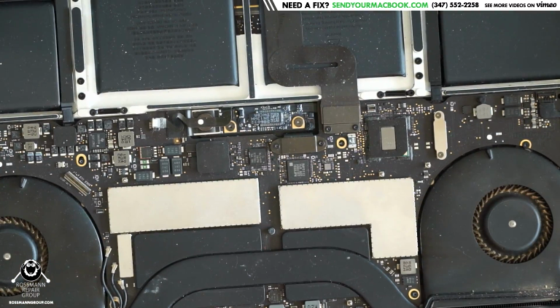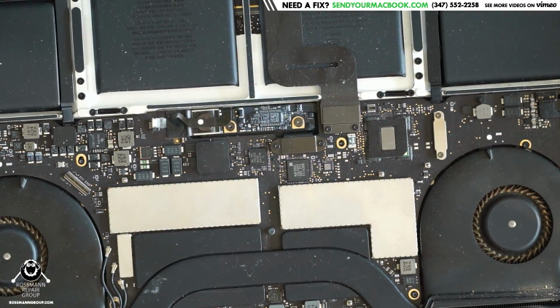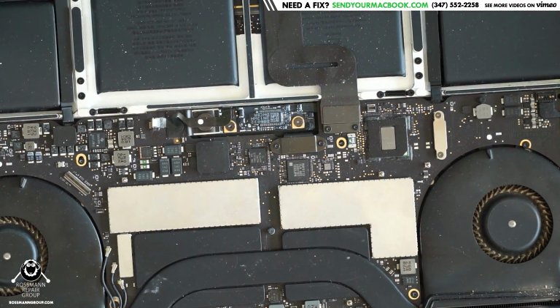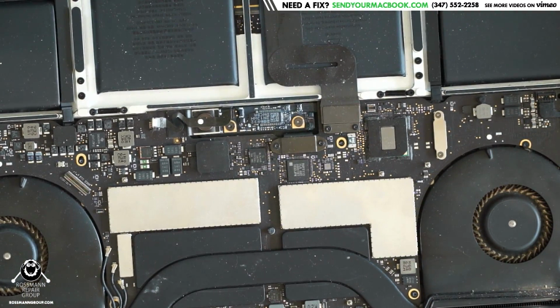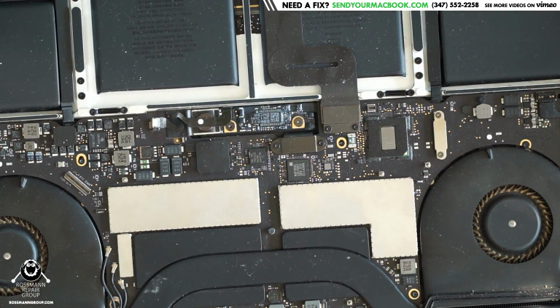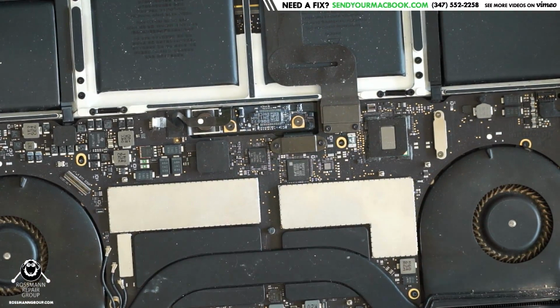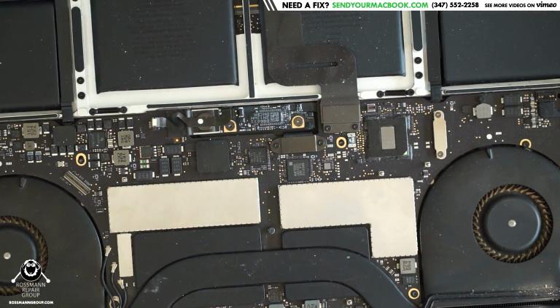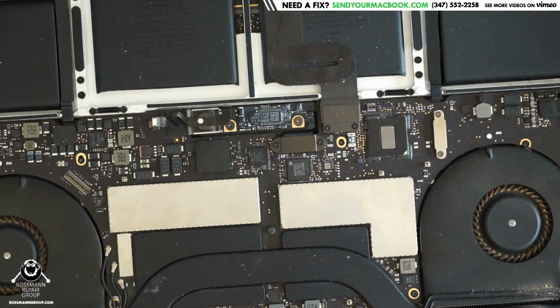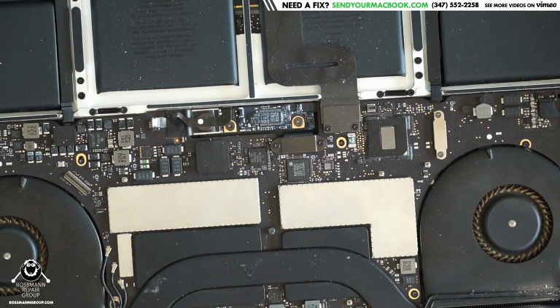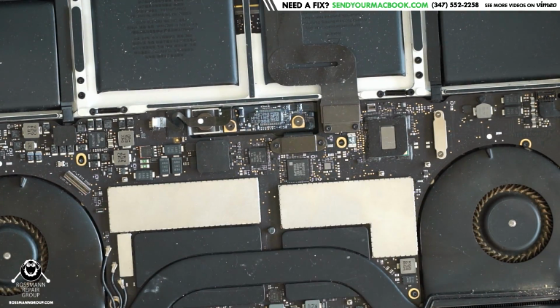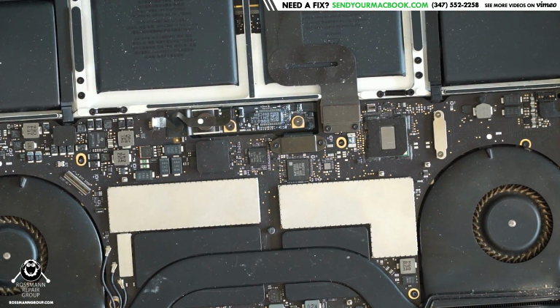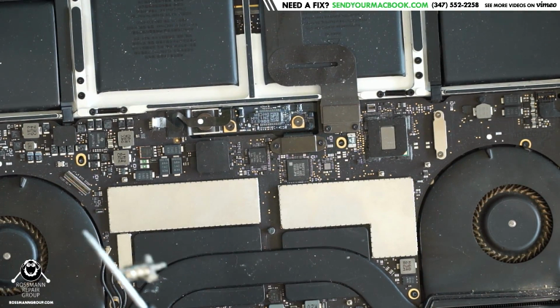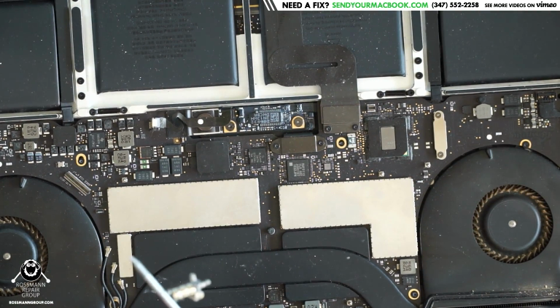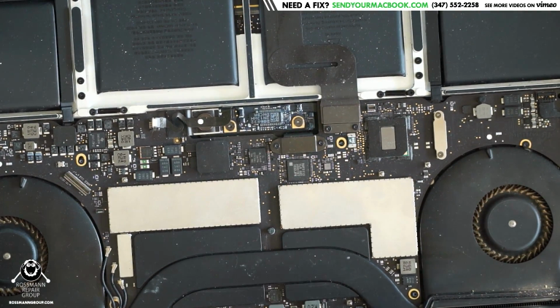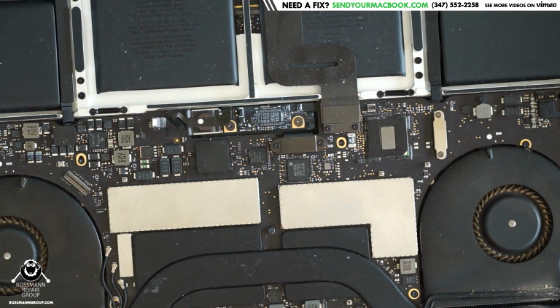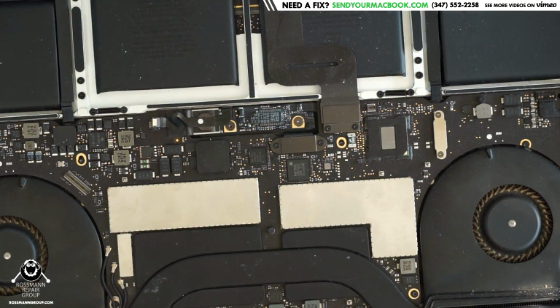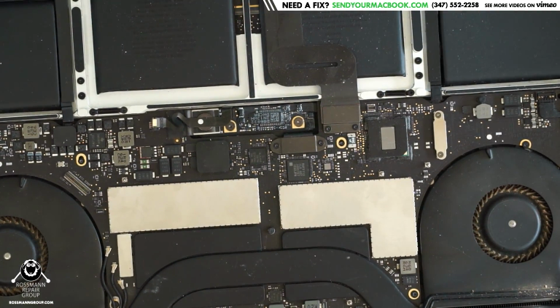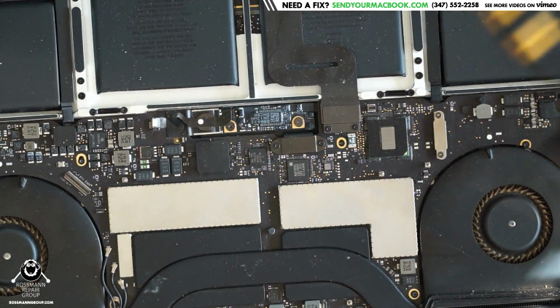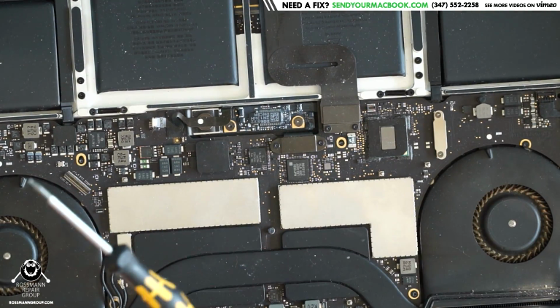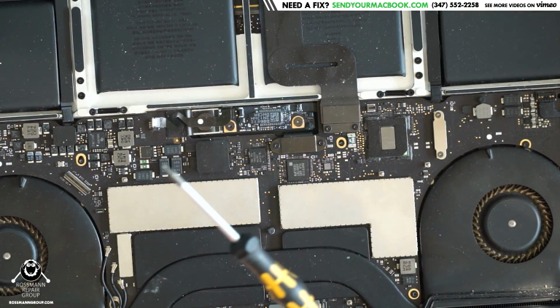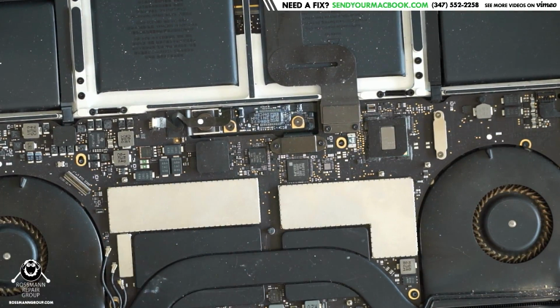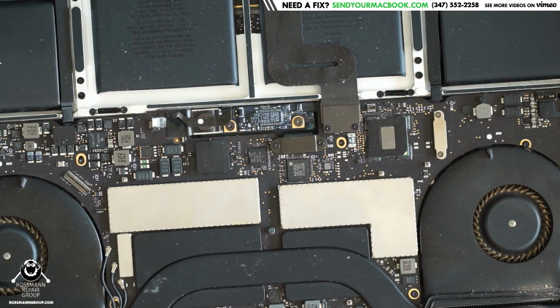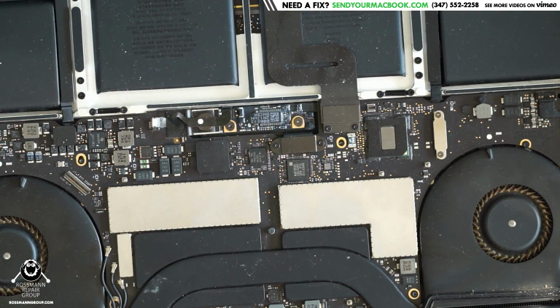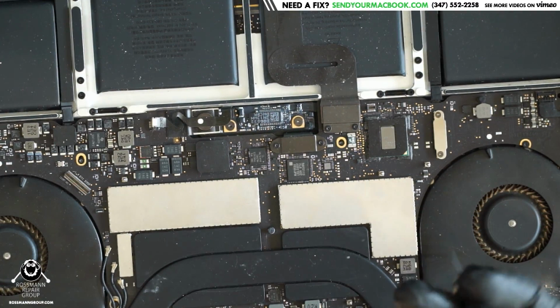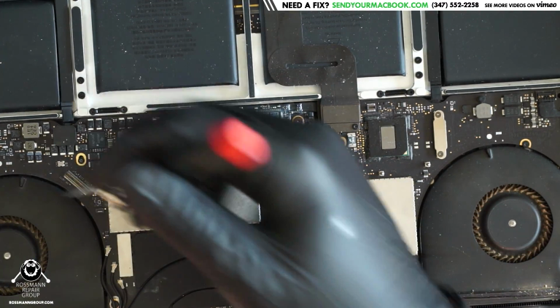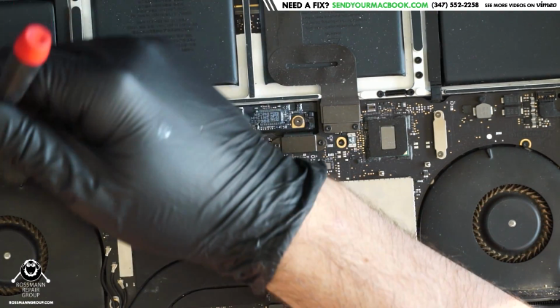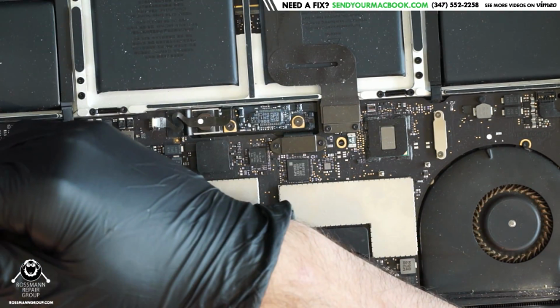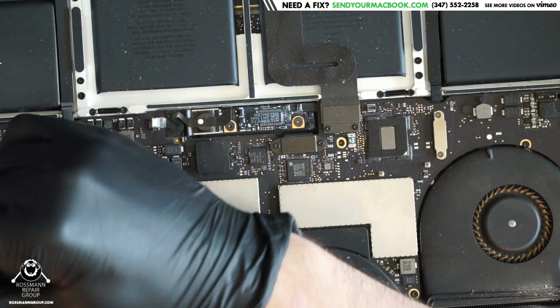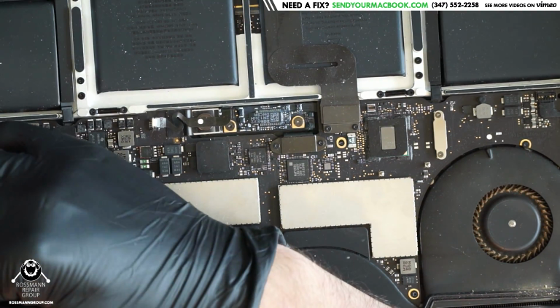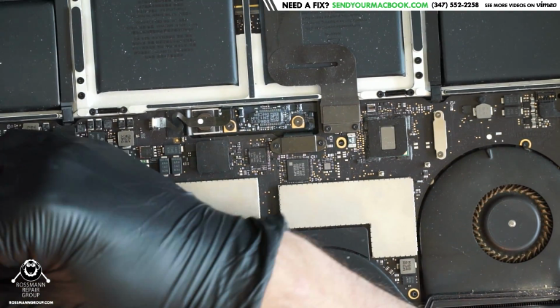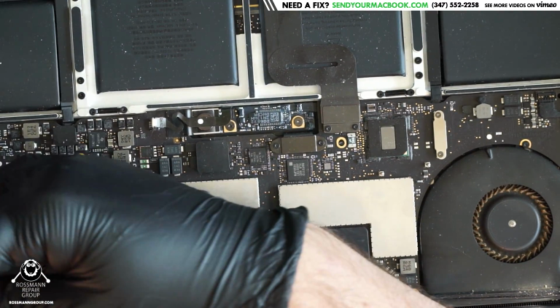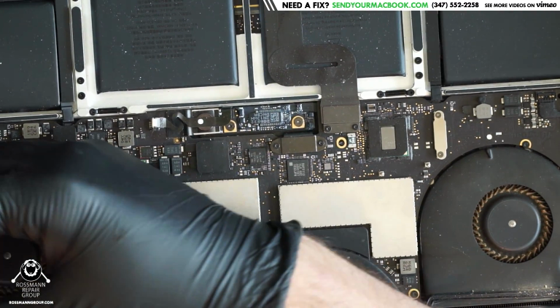As you know, getting the board out of this computer involves so many screws. You need a T3, a pentalobe, a T5. It reminds me of that song — badger, badger, badger, badger, mushroom.